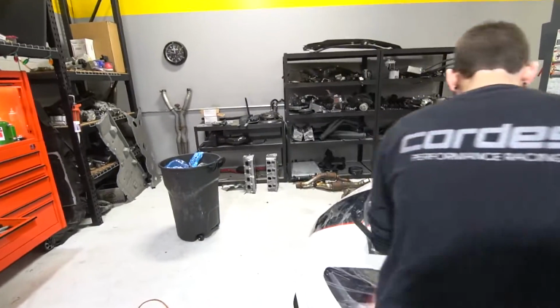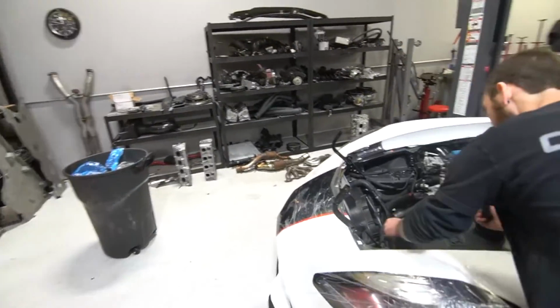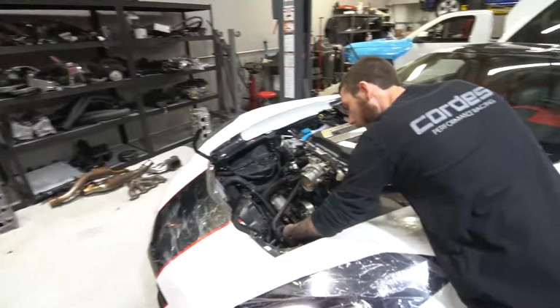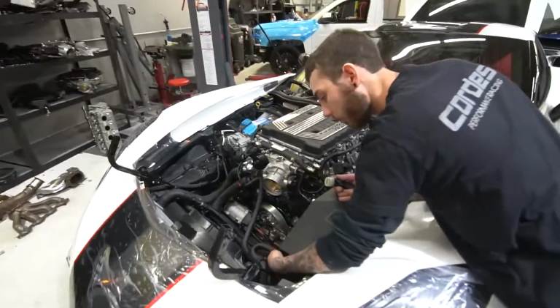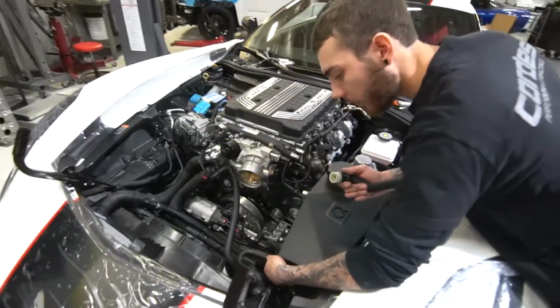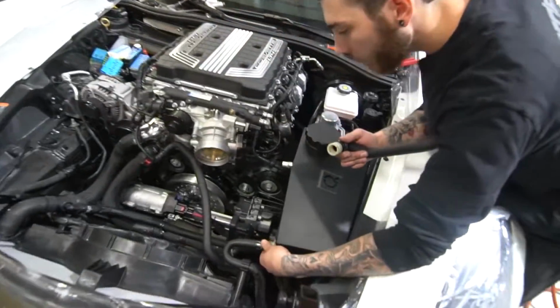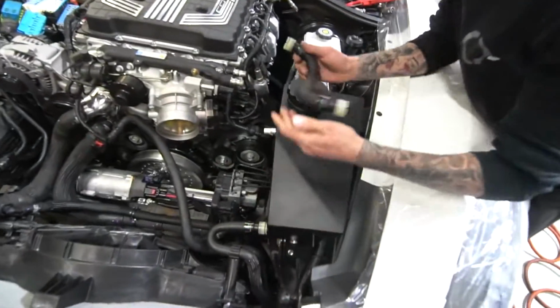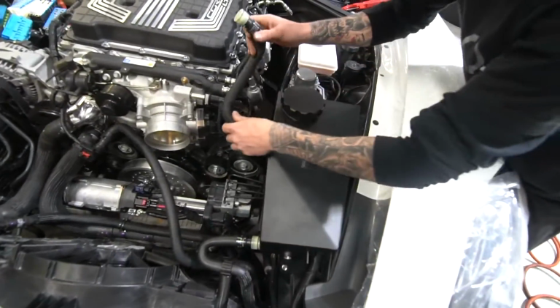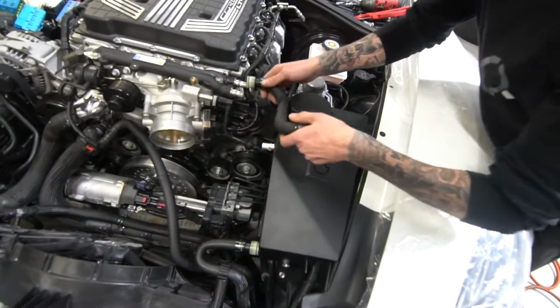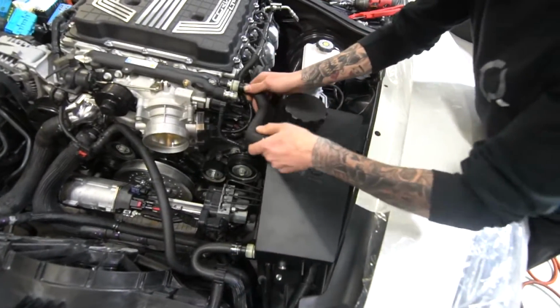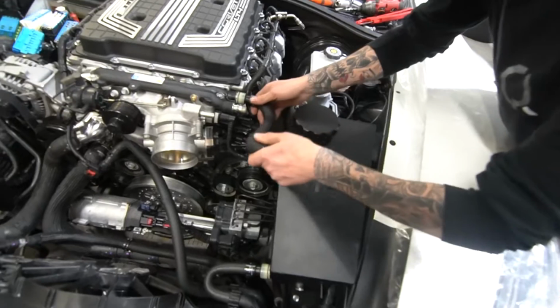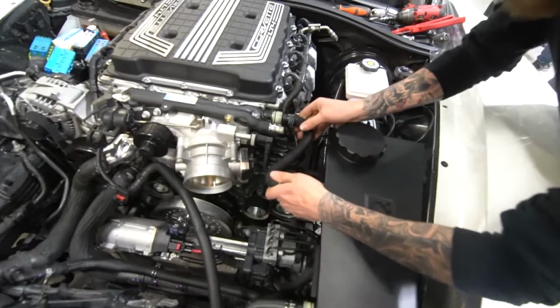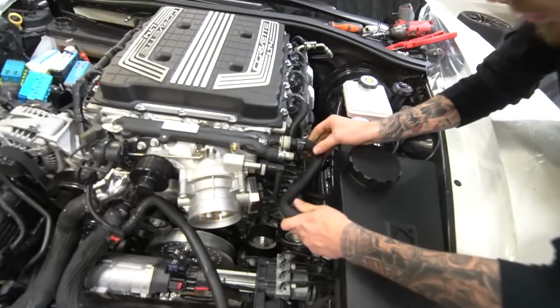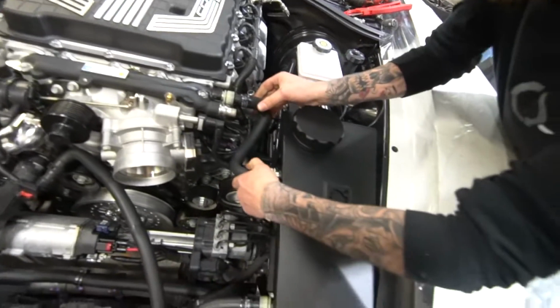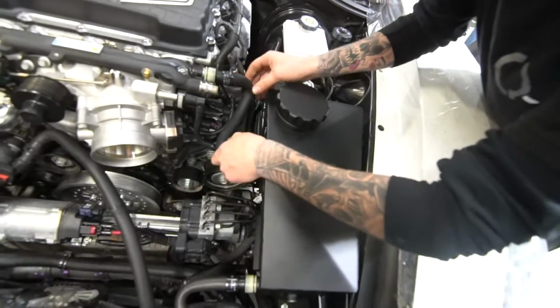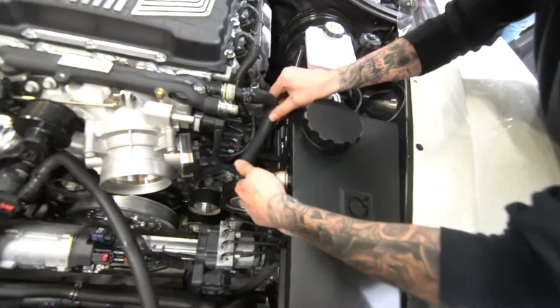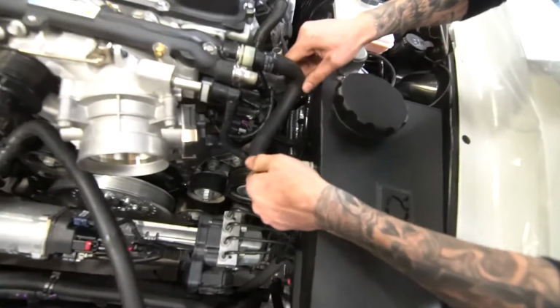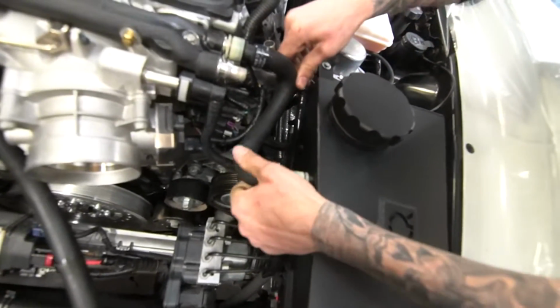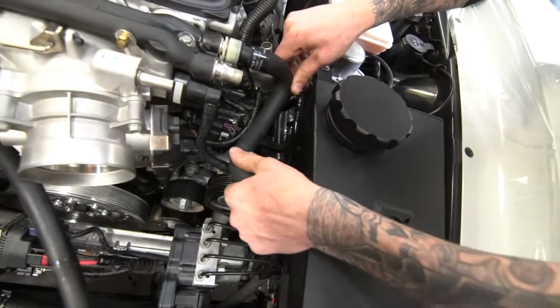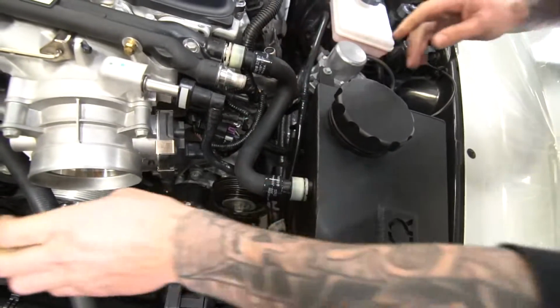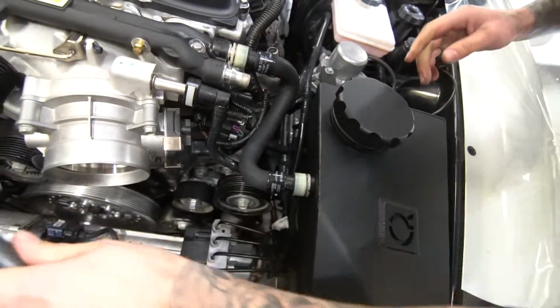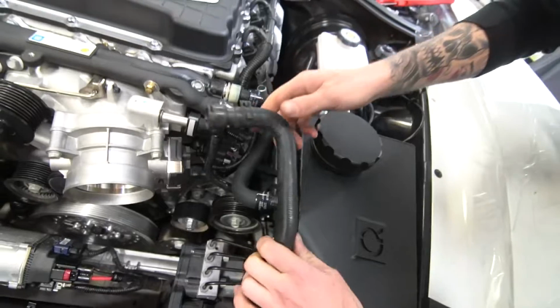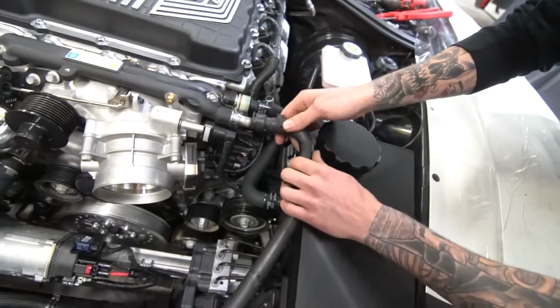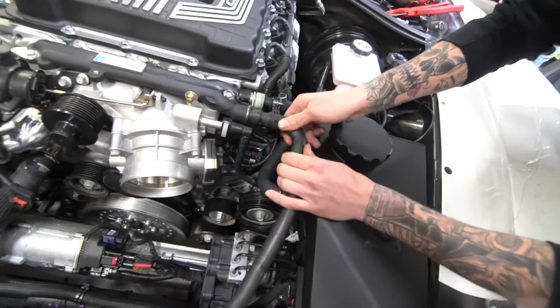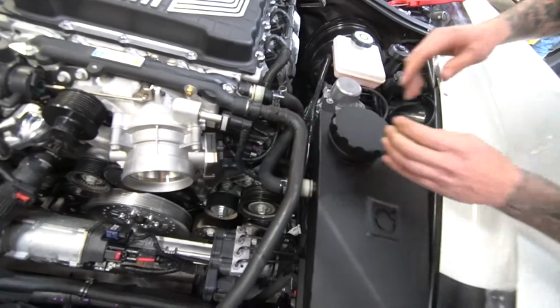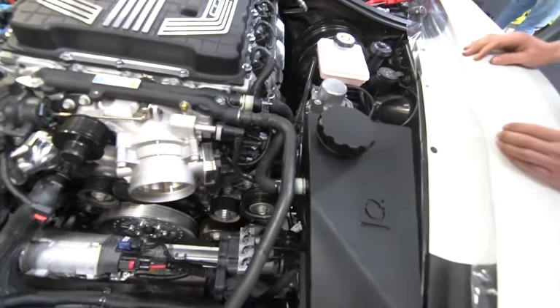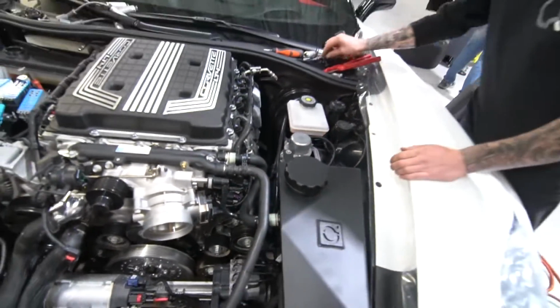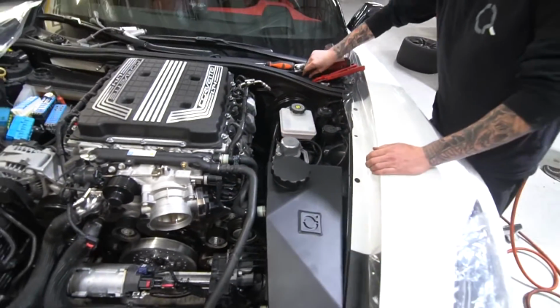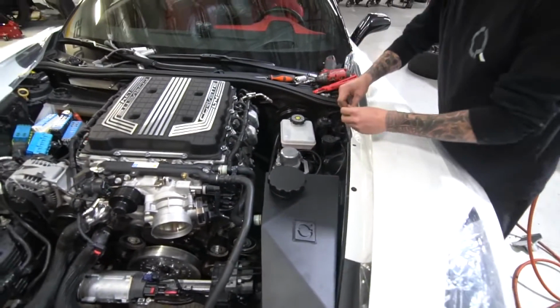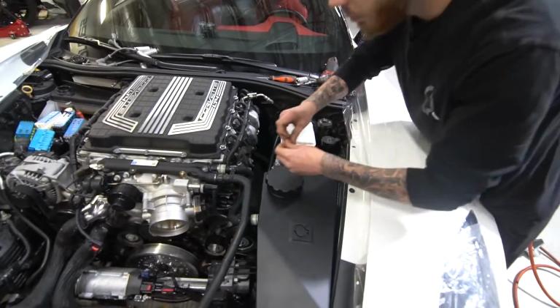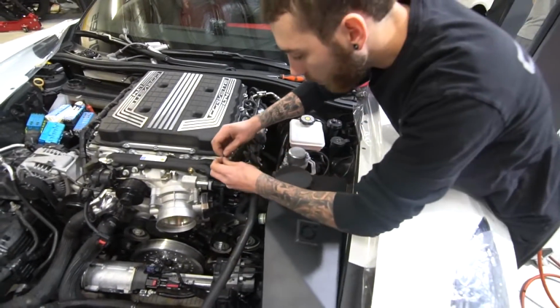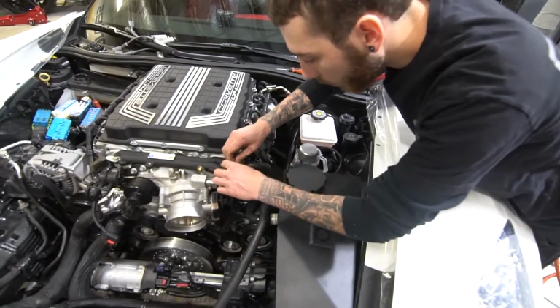So we got our line here made. You're just going to connect this one here, connect this one here — it kind of looks funky but it works. And then that one's going to go there. Just put the little clip on there.